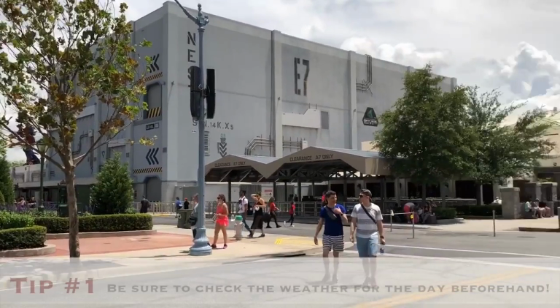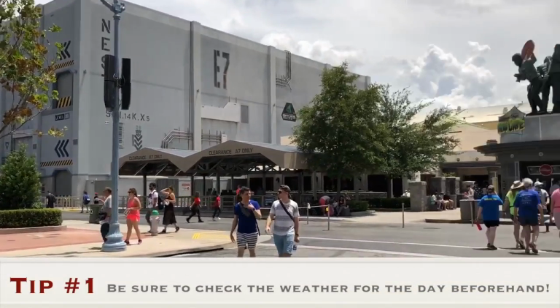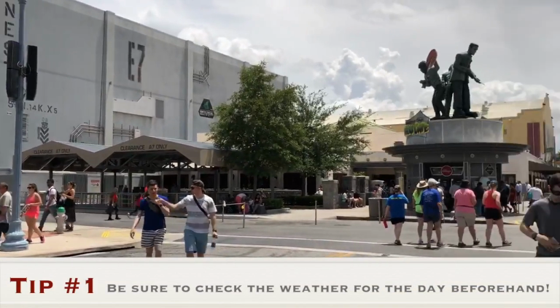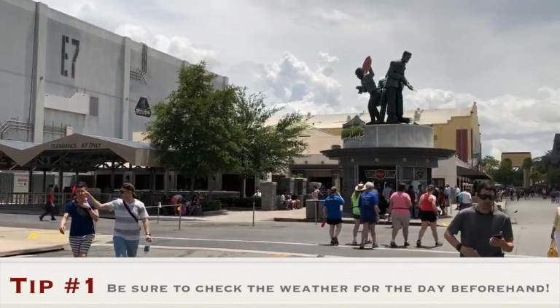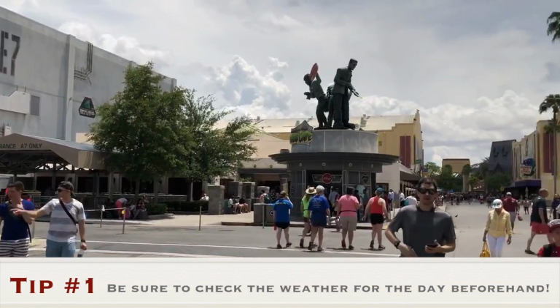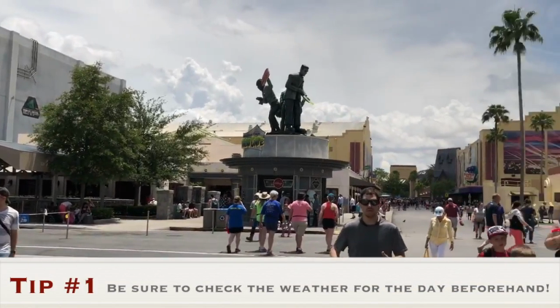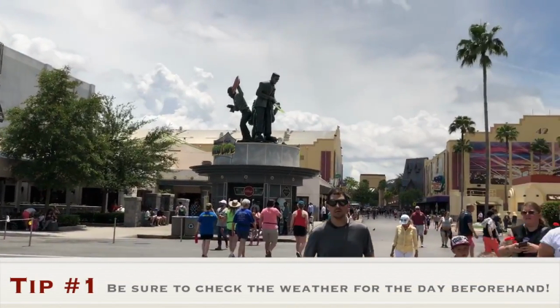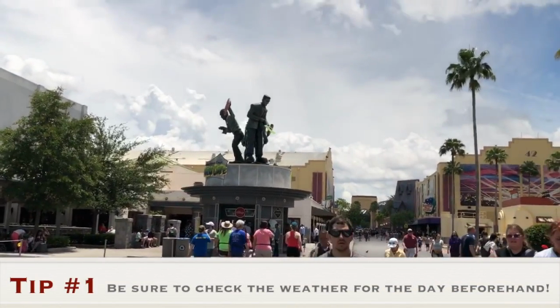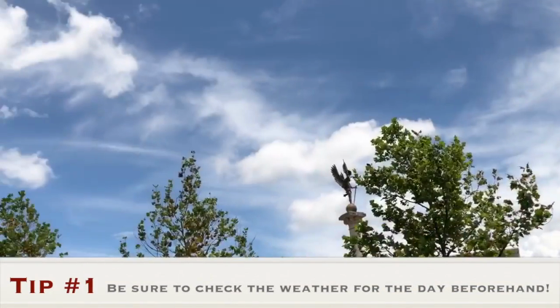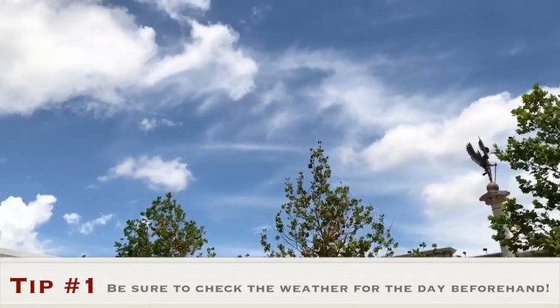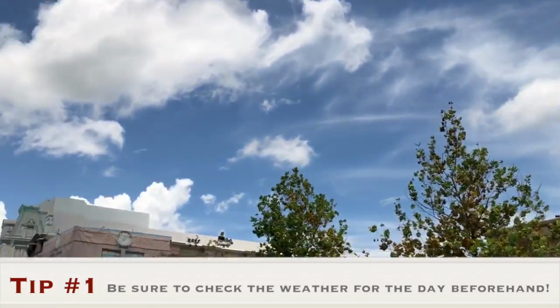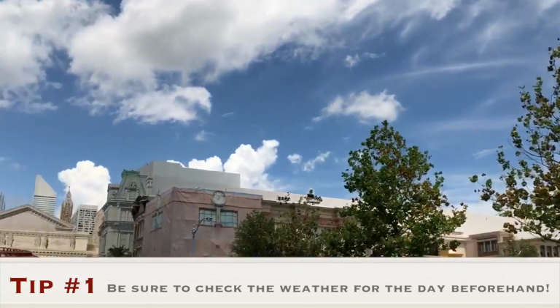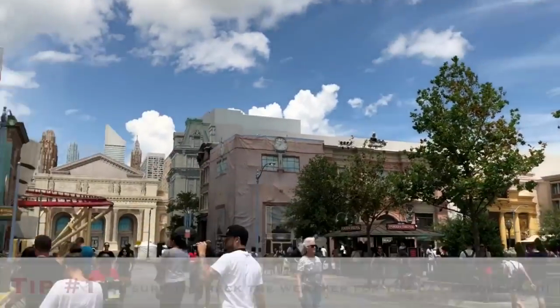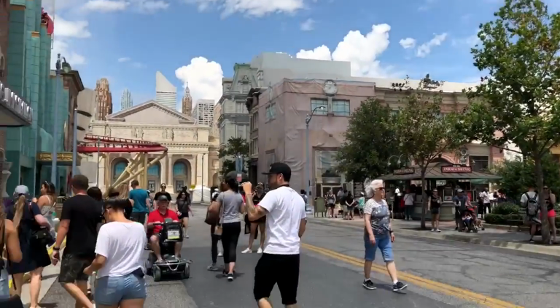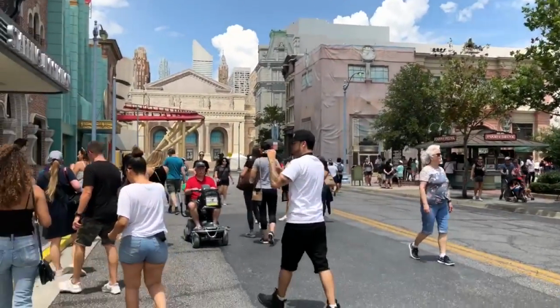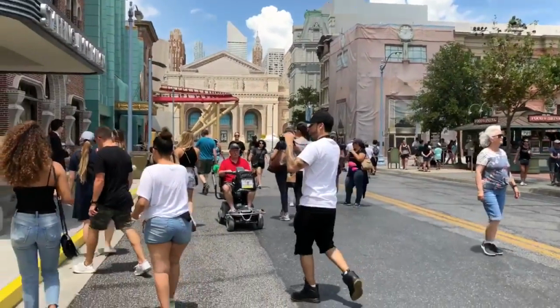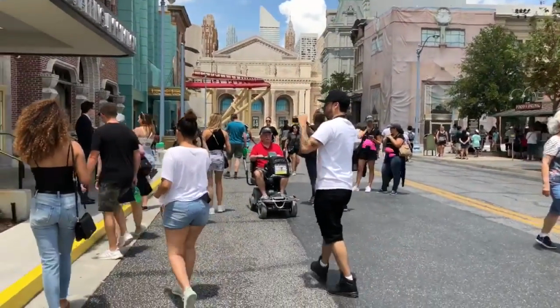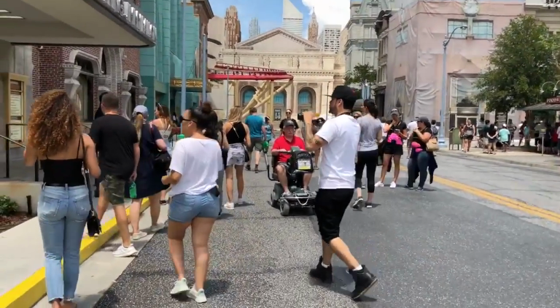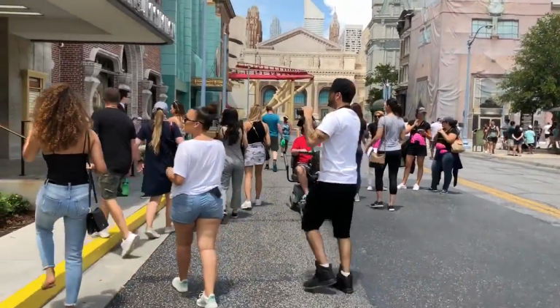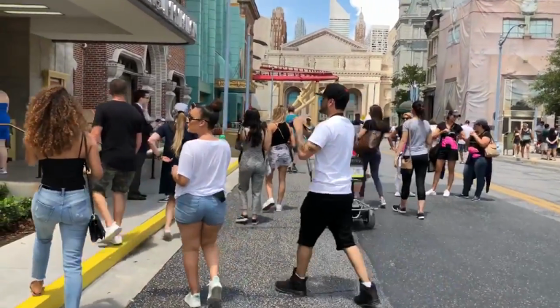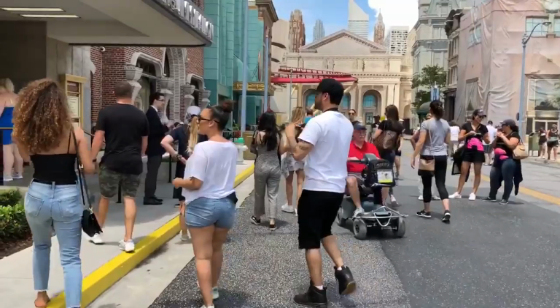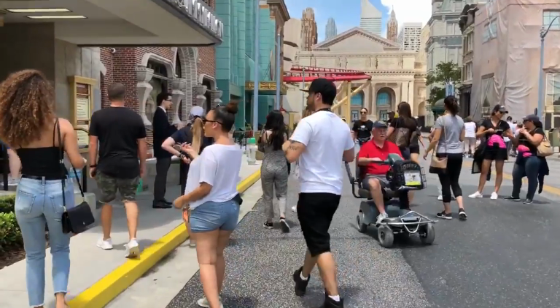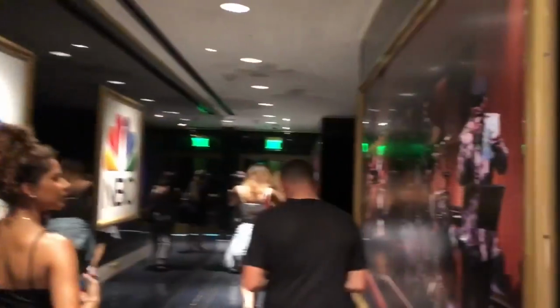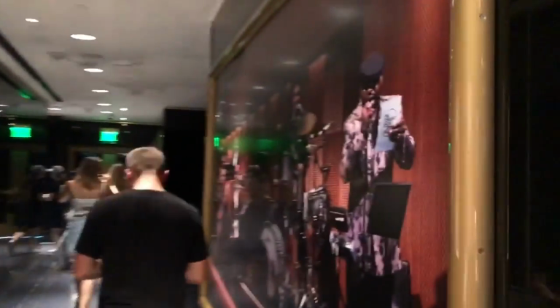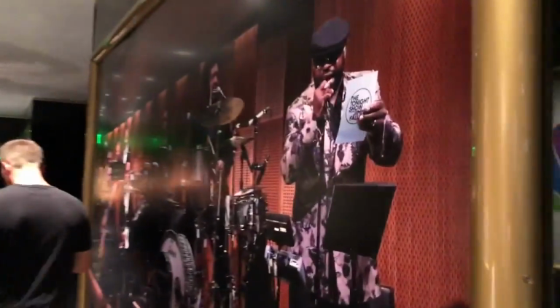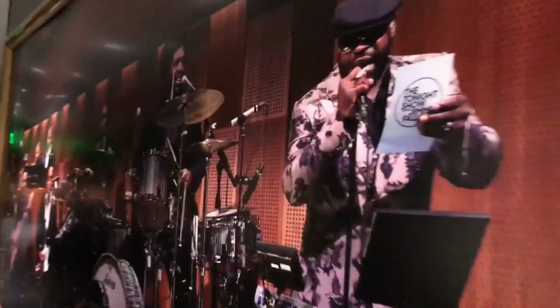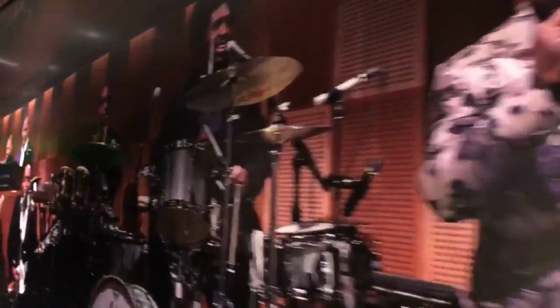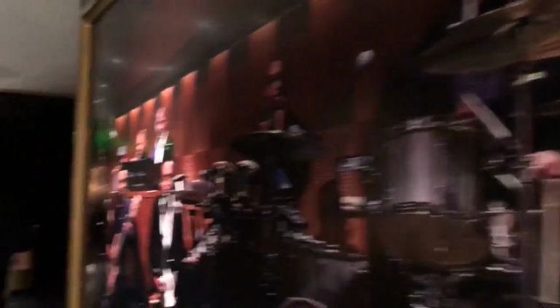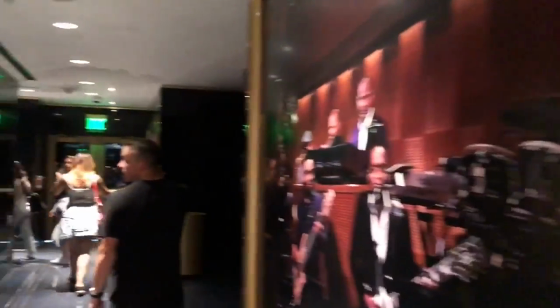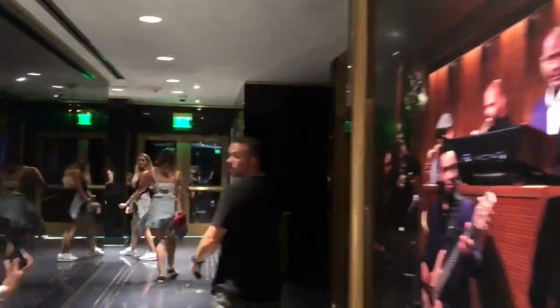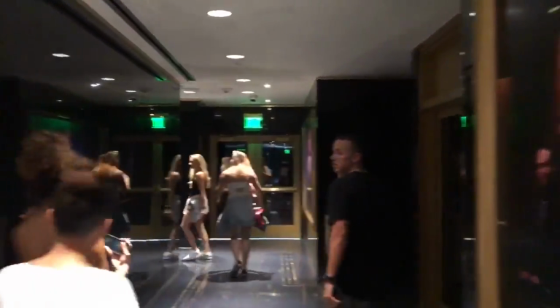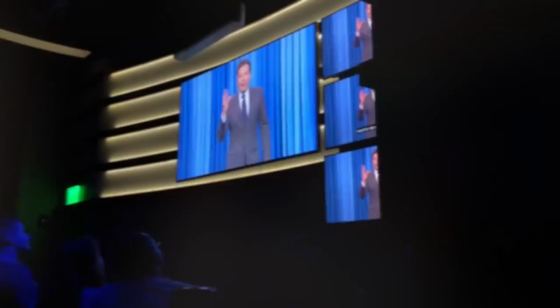Now jumping right into my tips. For tip number one, I recommend you check the weather for the day before you get to the park. Luckily for us, when we first got there it was actually really nice weather — the sun was poking through — so we went on the Jimmy Fallon ride first.